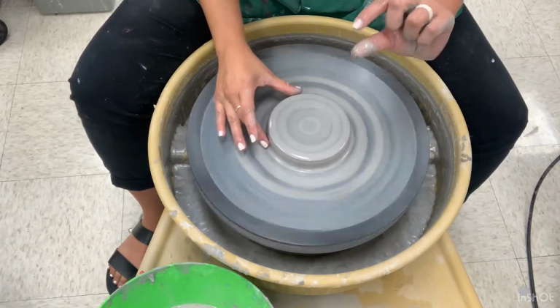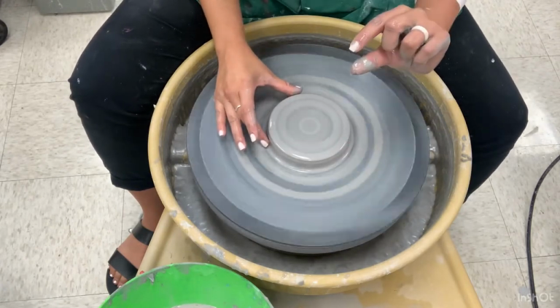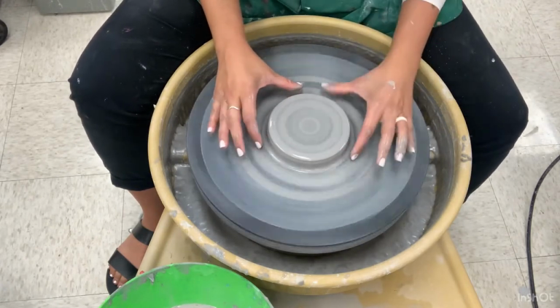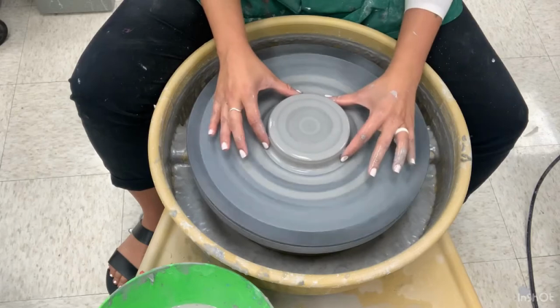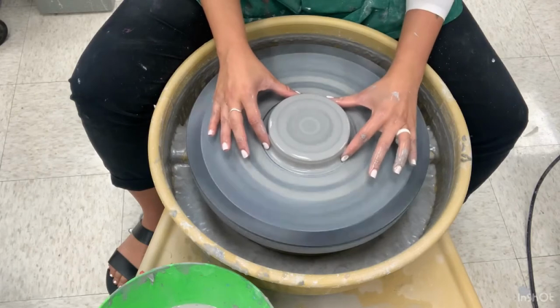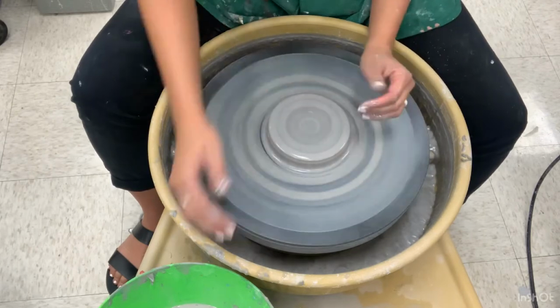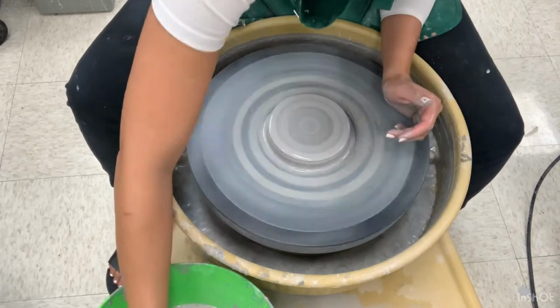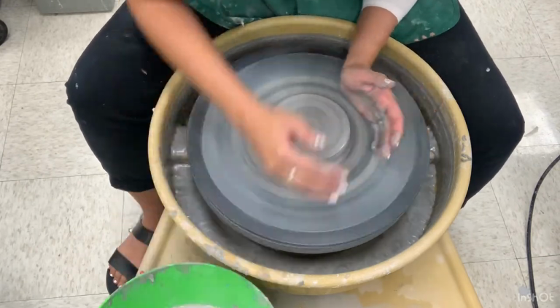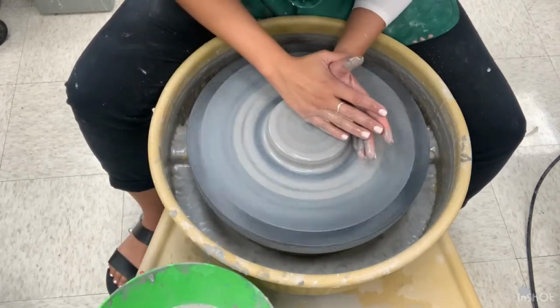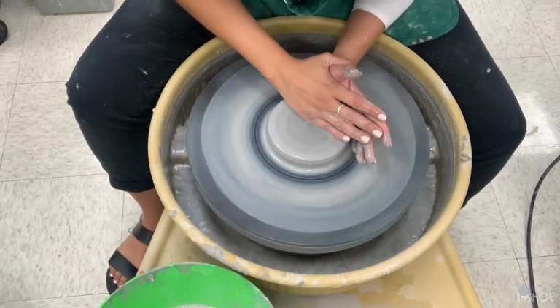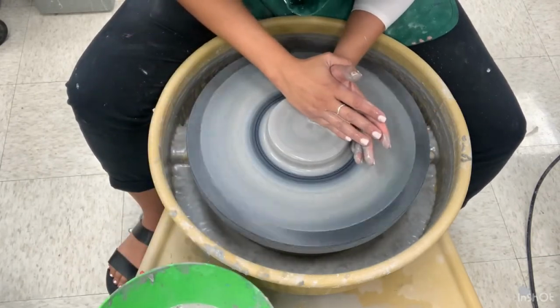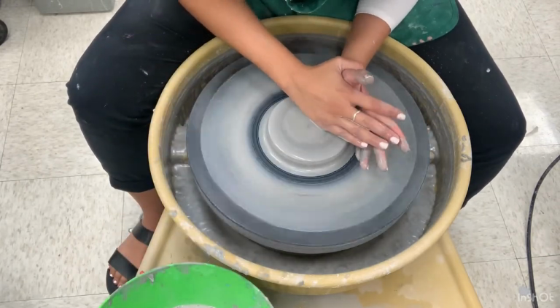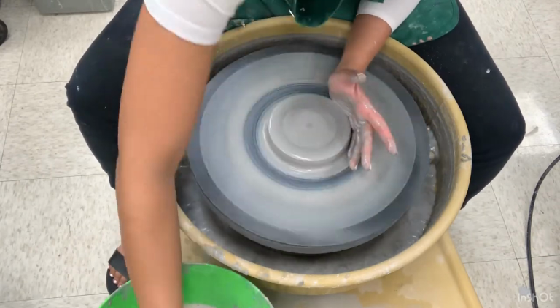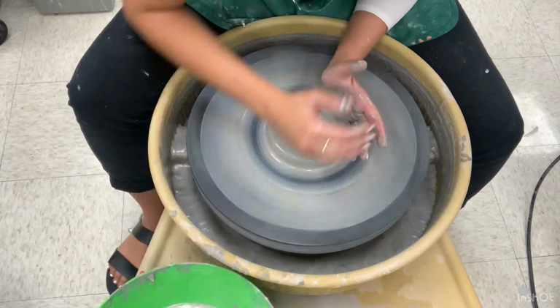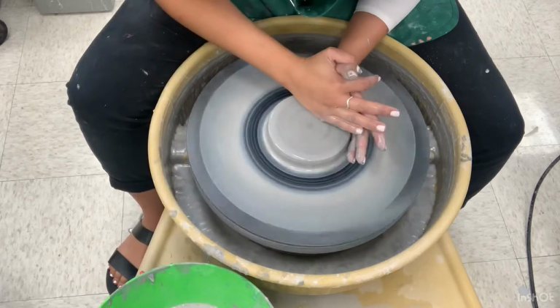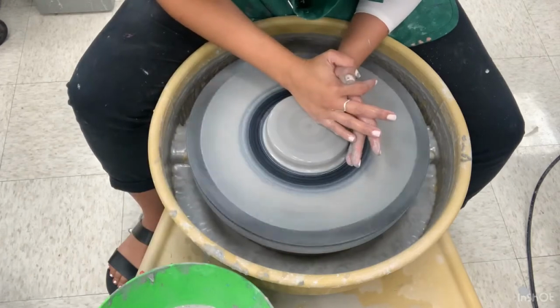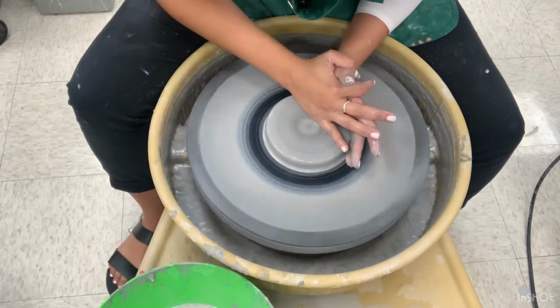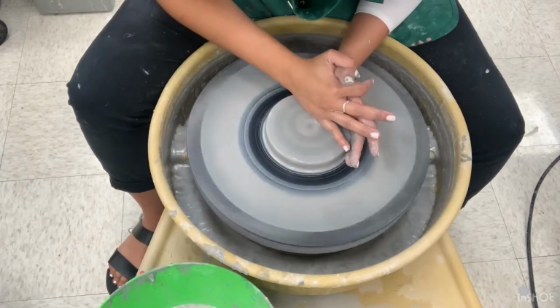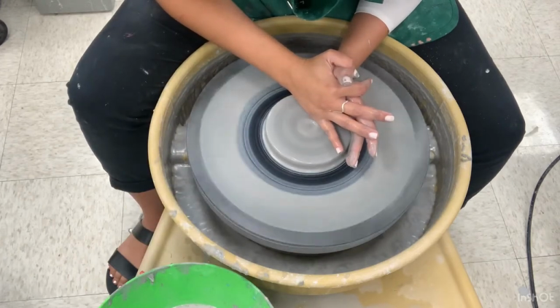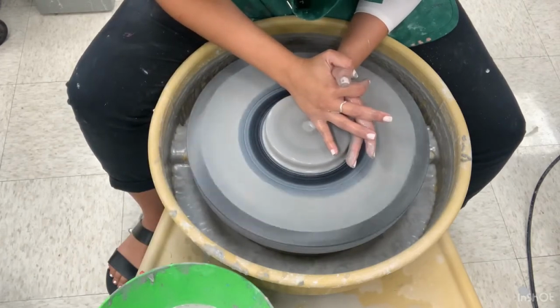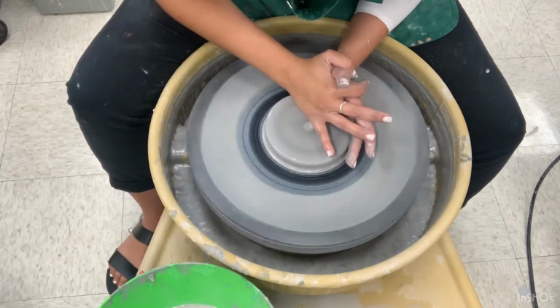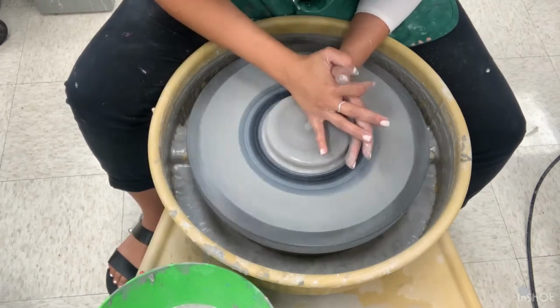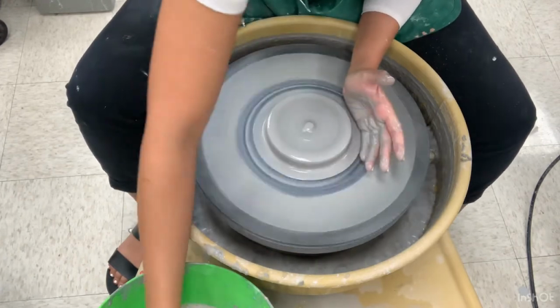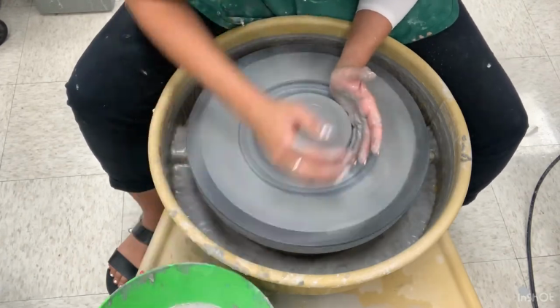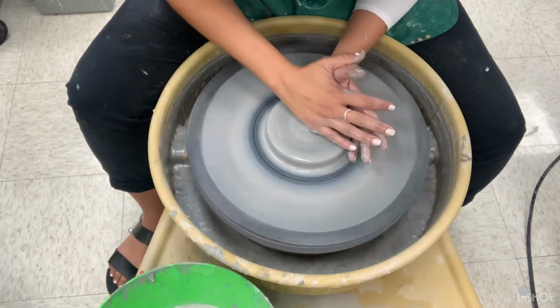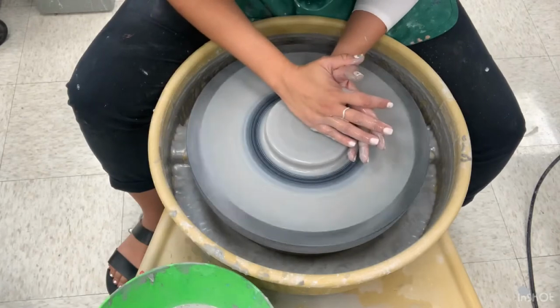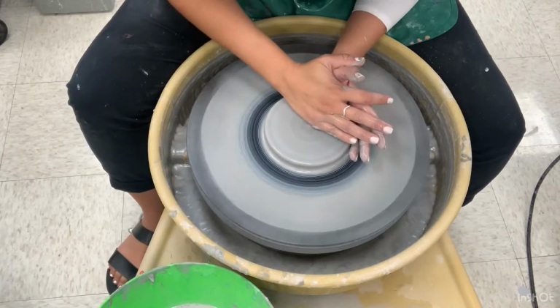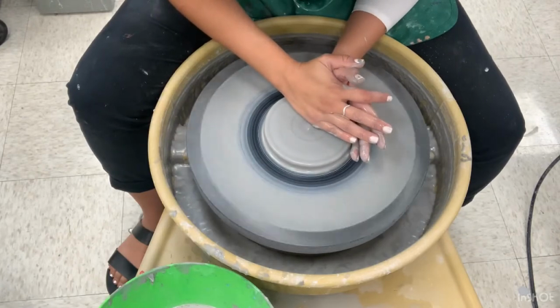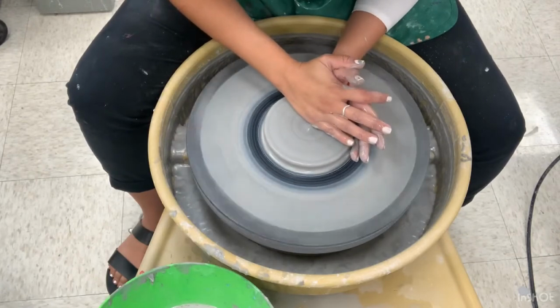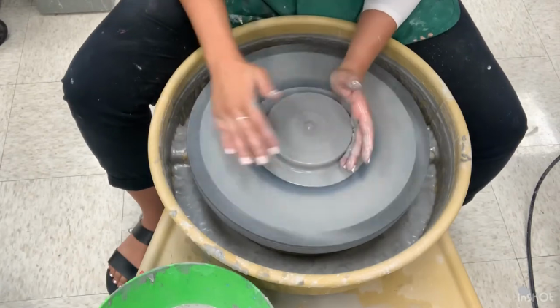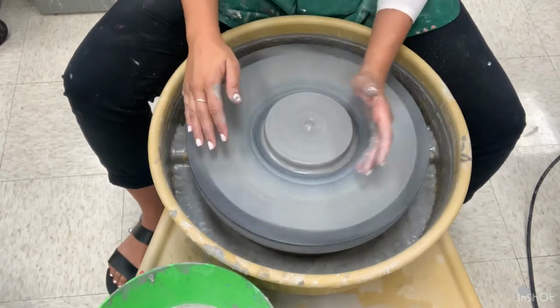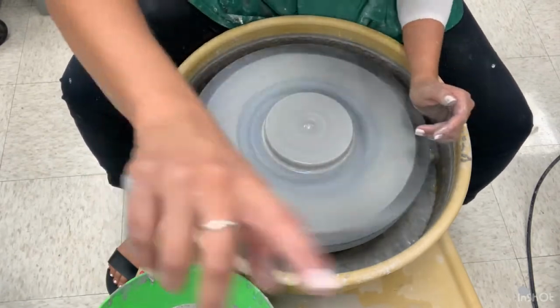When you throw a plate, you're actually going to center a little wider and lower than you would for a bowl or a cylinder. So you're going to go ahead and press down a little wider than you normally do.